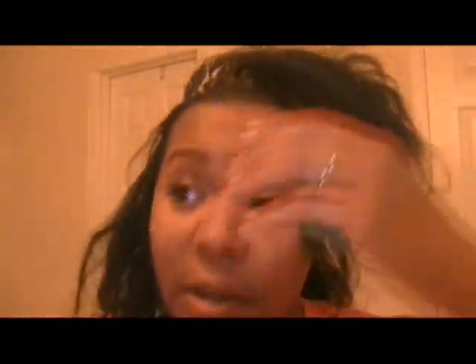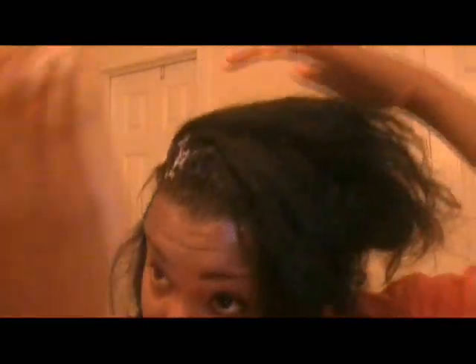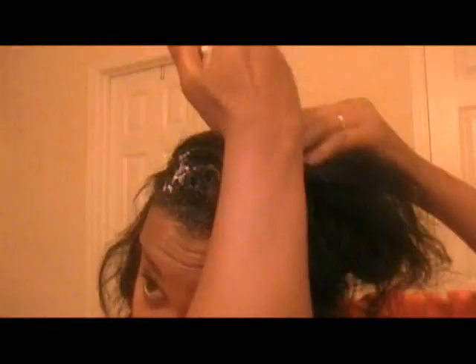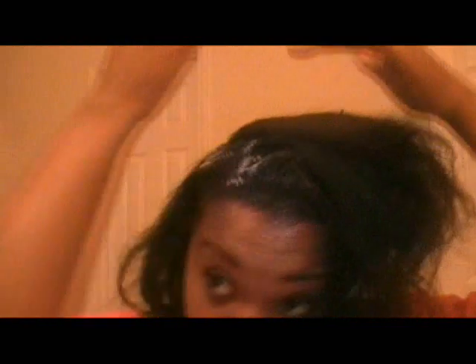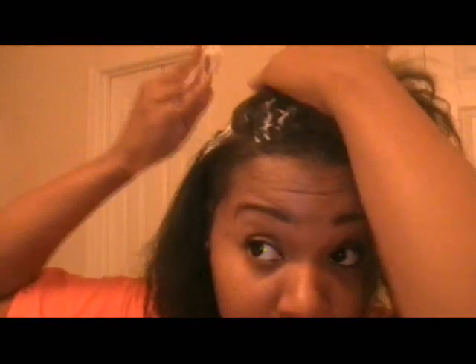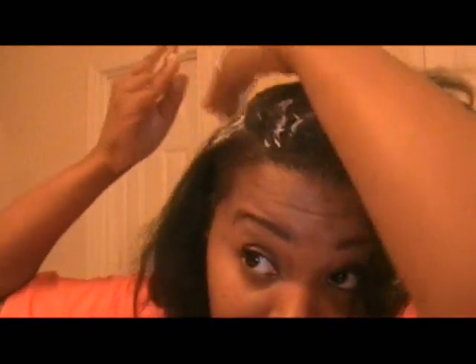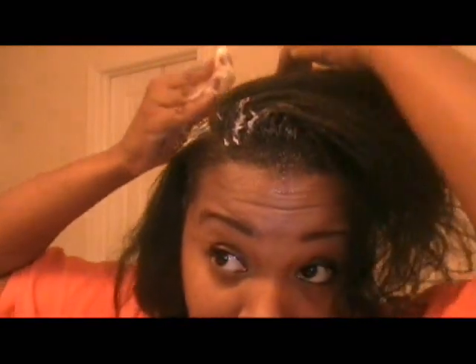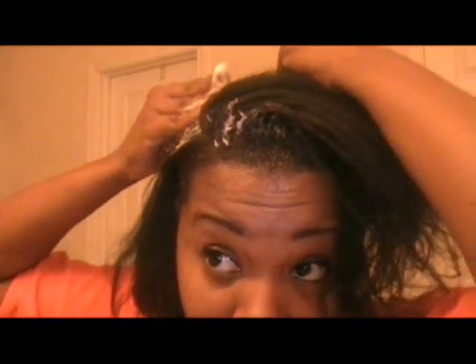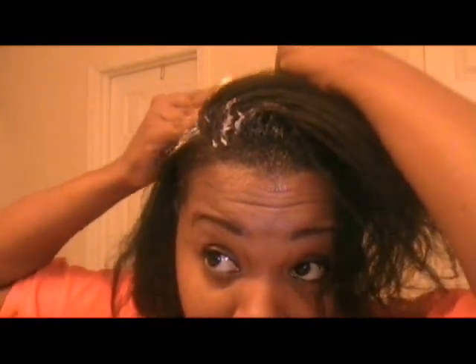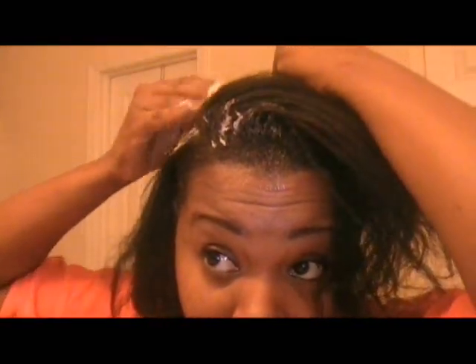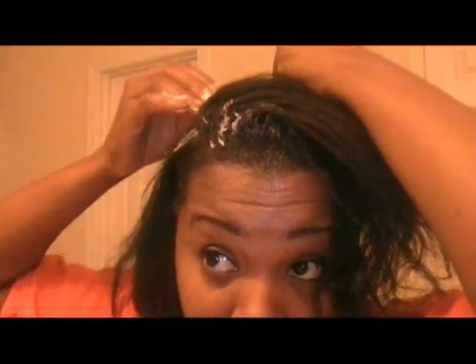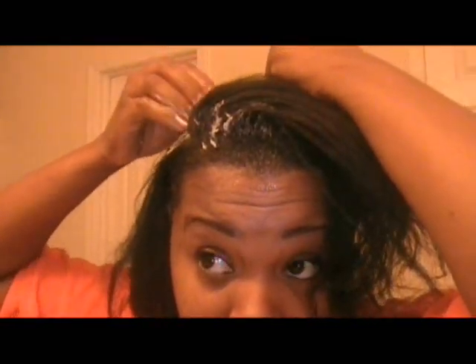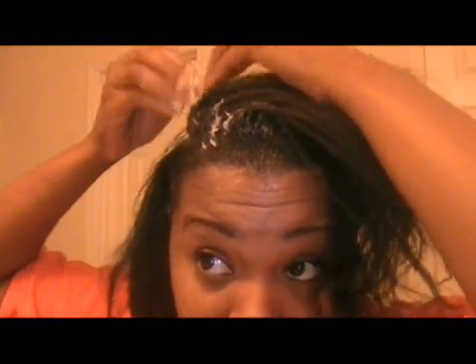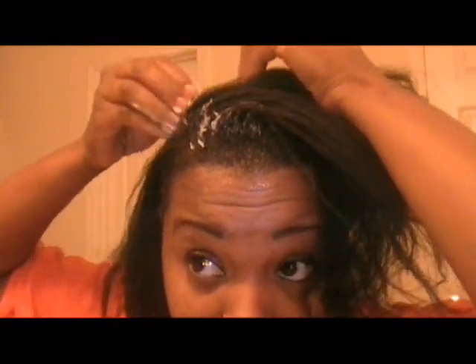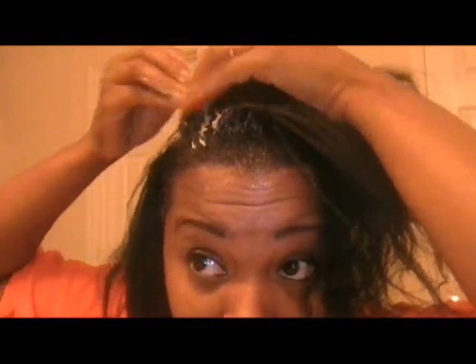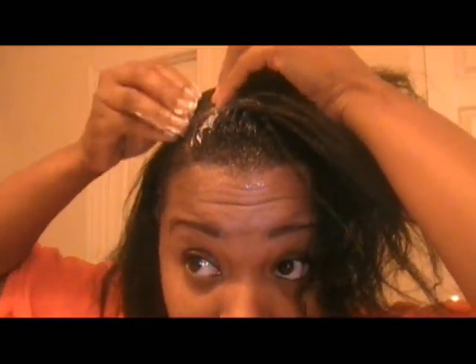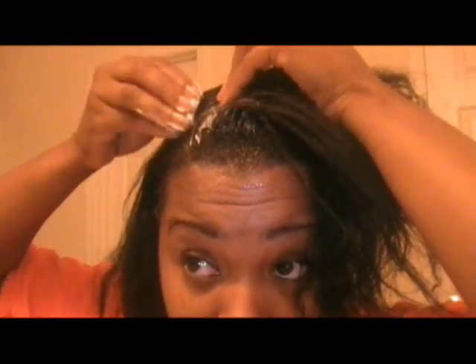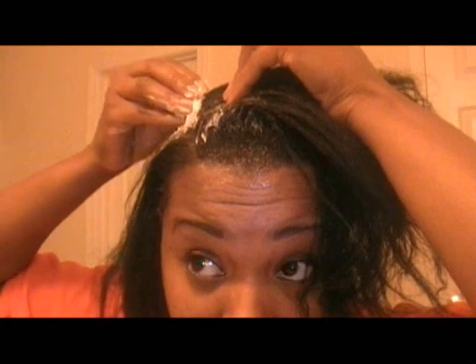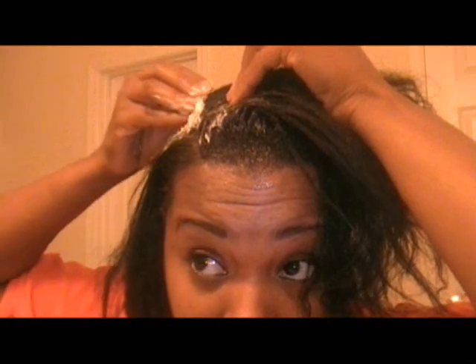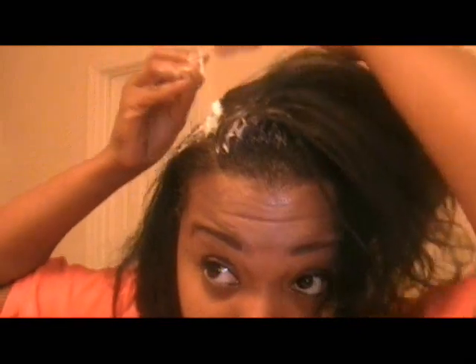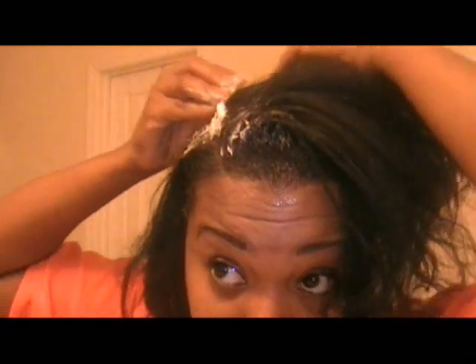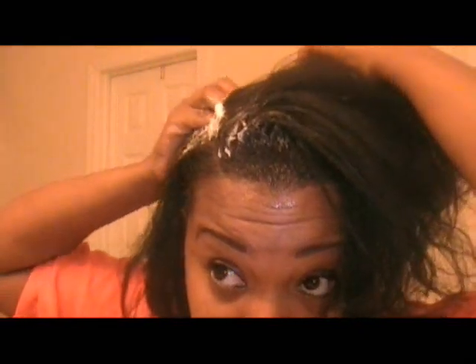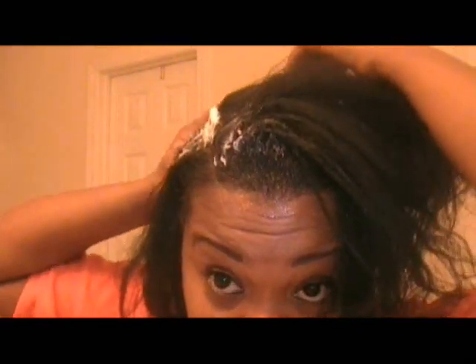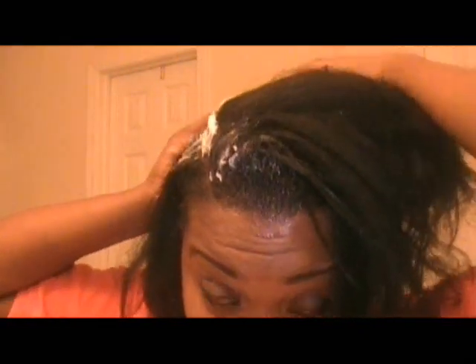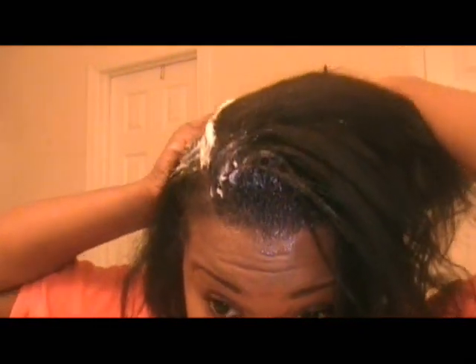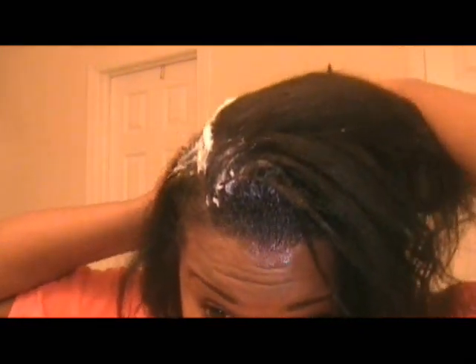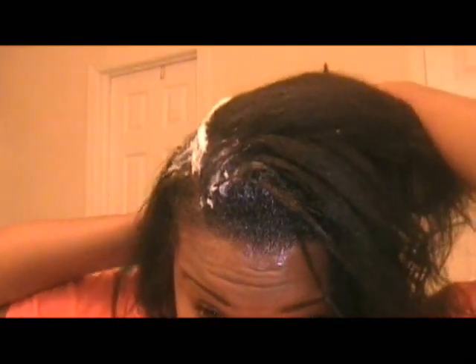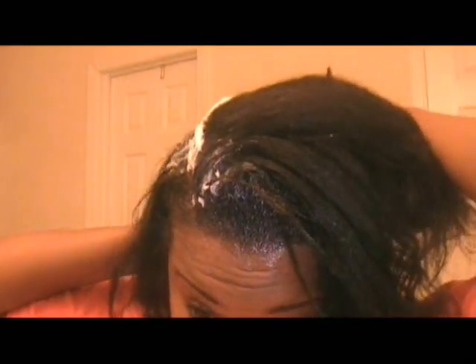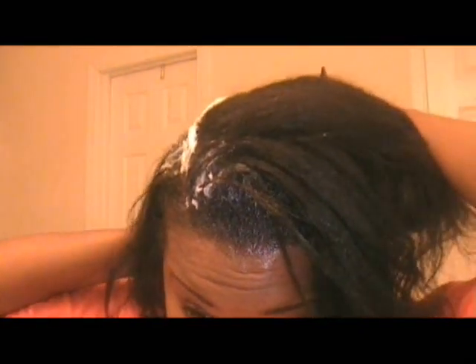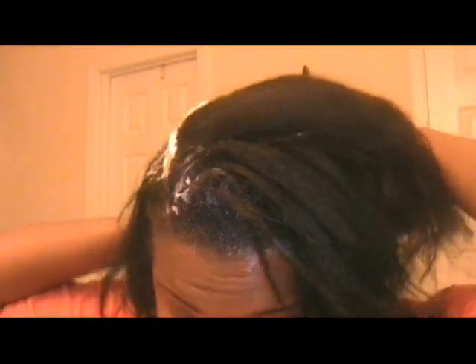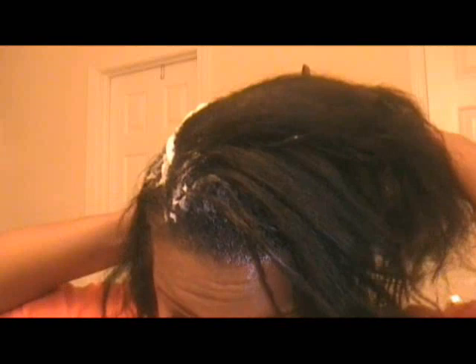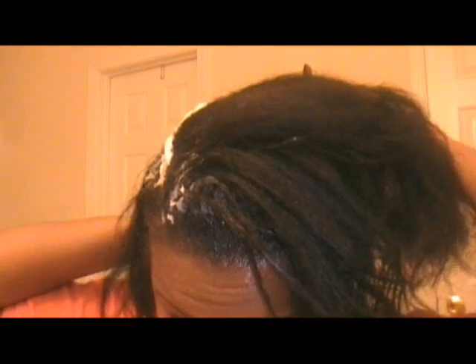I'm going to go over this section and just put it on the root area. Don't let it touch your scalp.